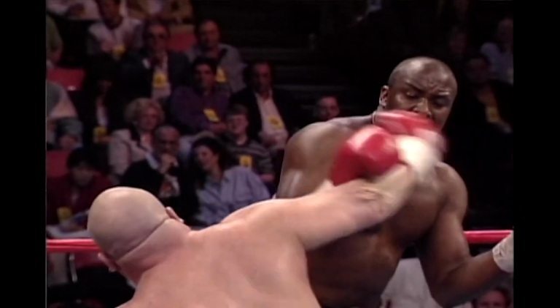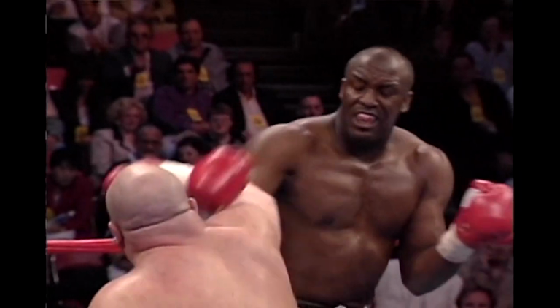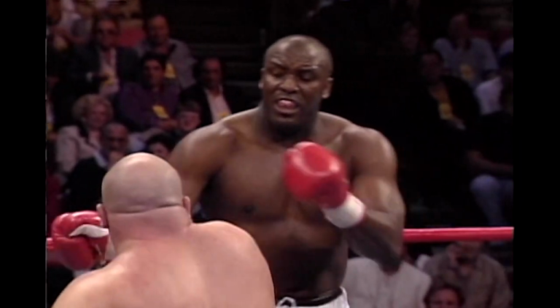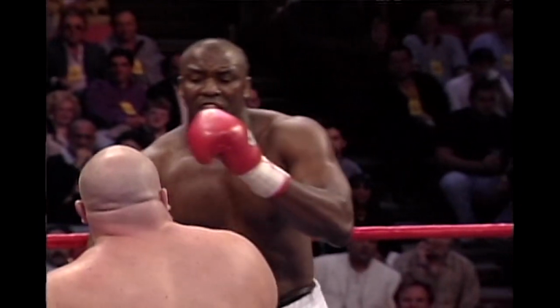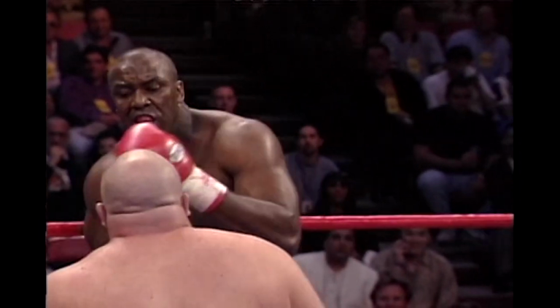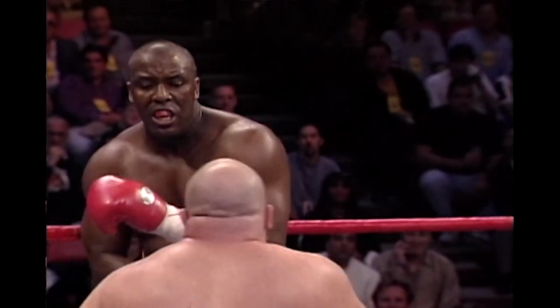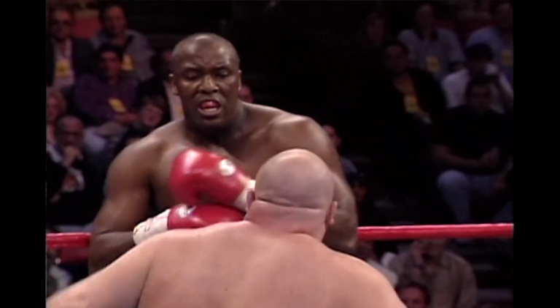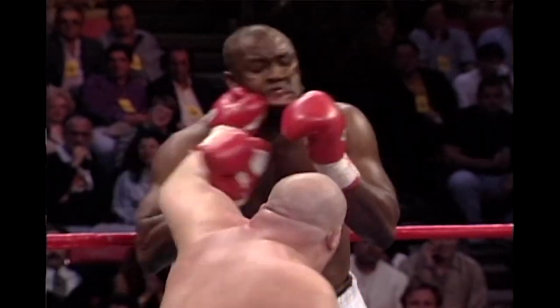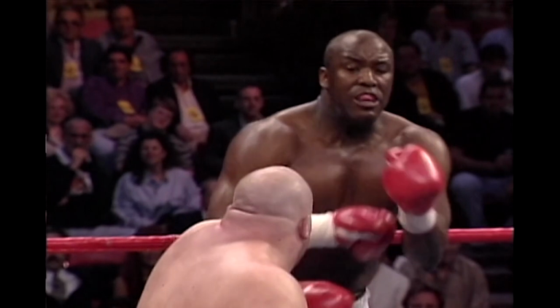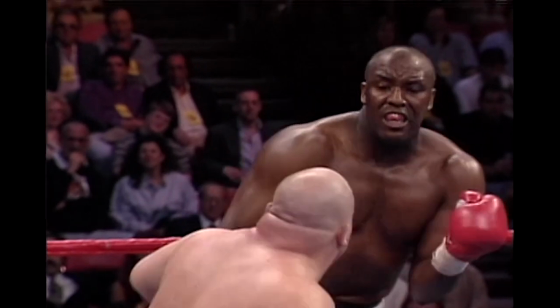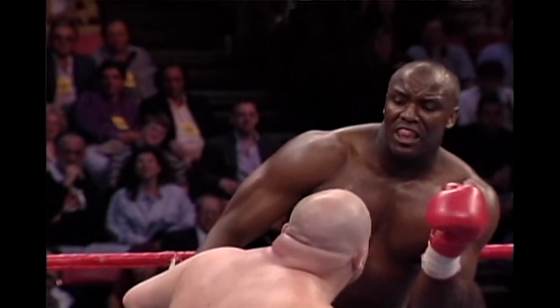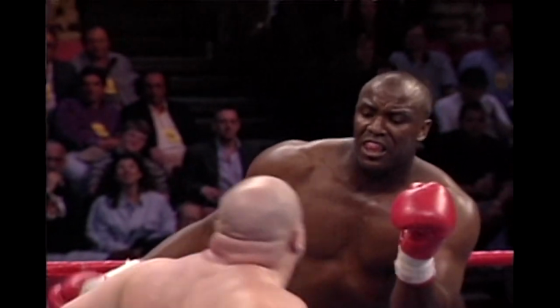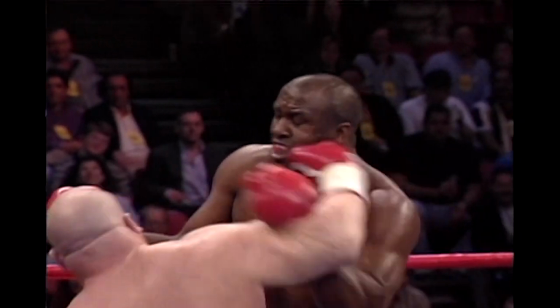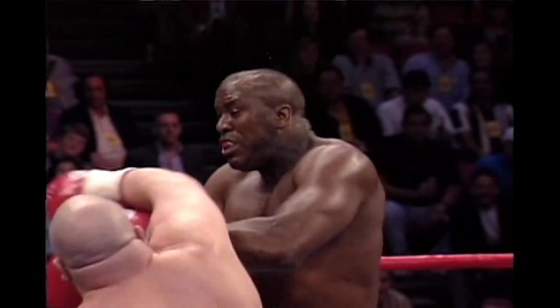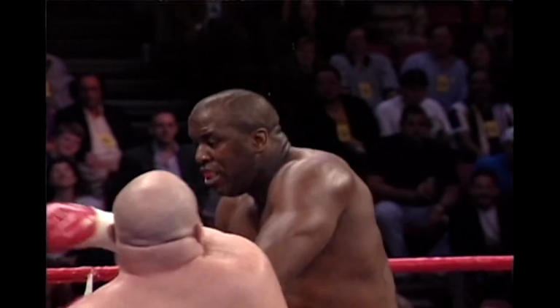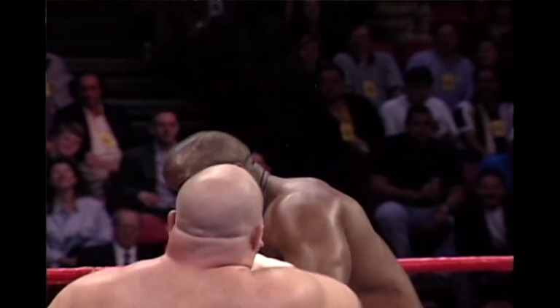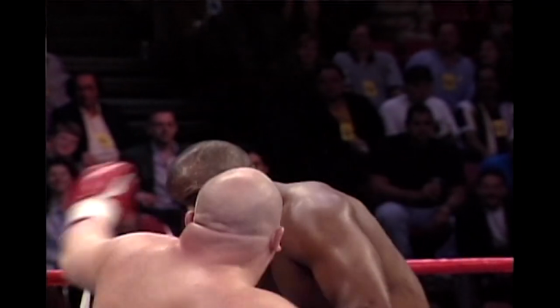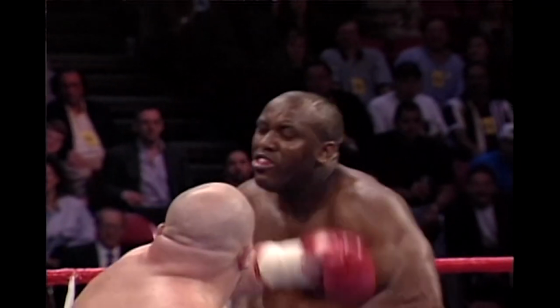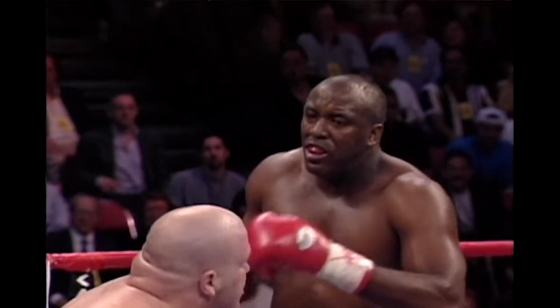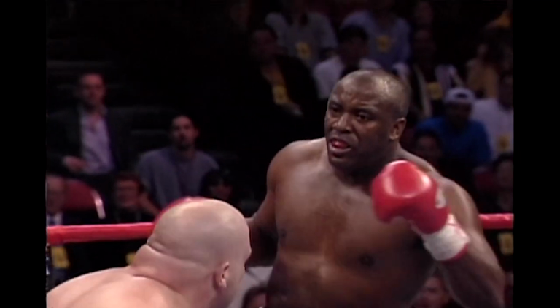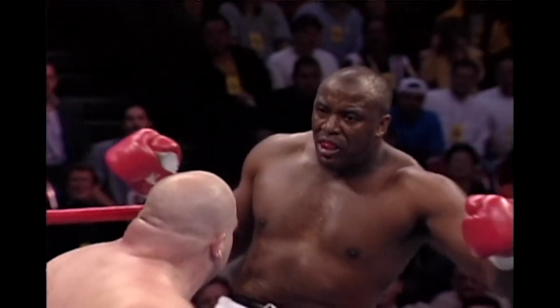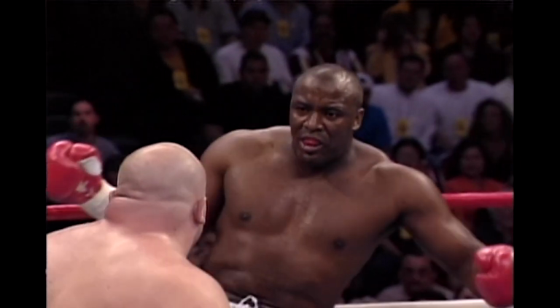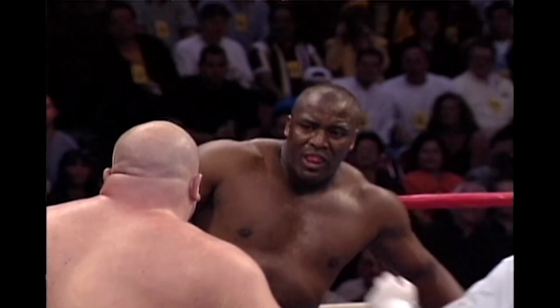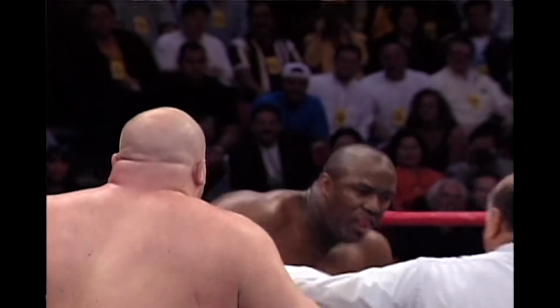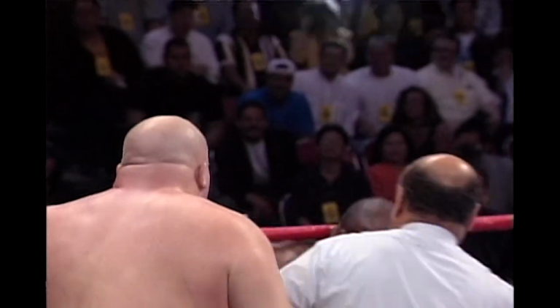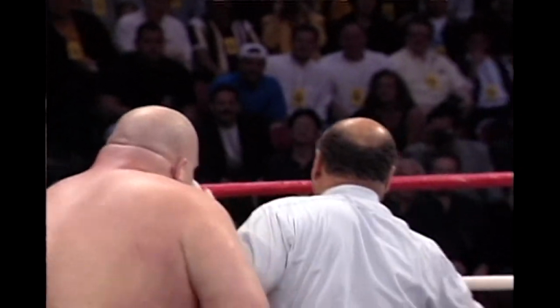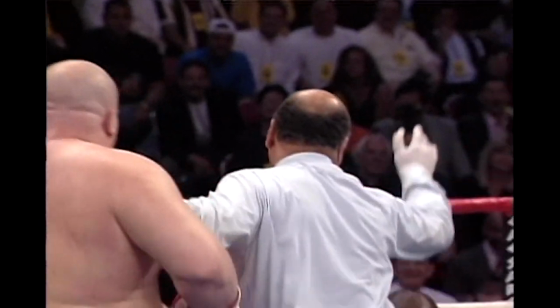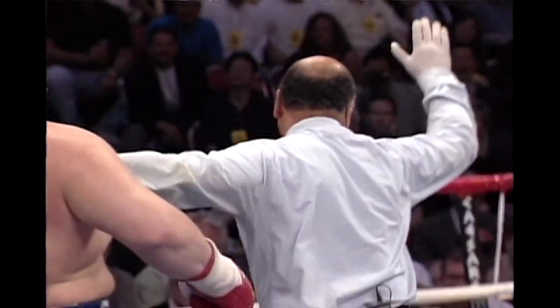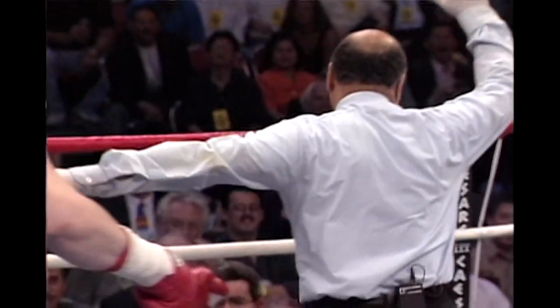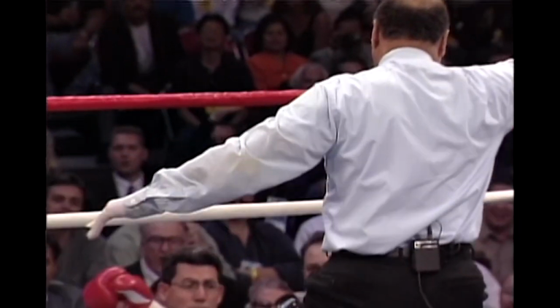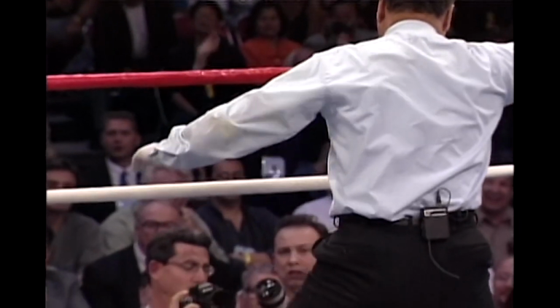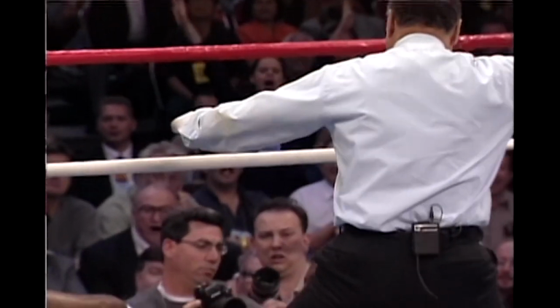We see it again from a different angle. Butterbean all over his man — big left, bigger right, the left again, and Ed White is down and he is out.